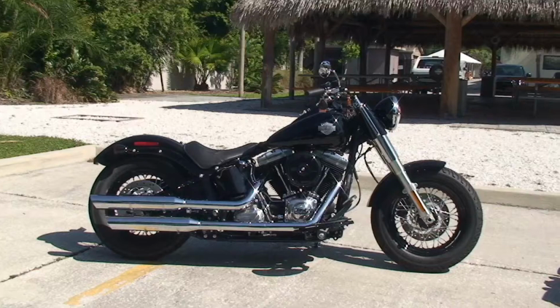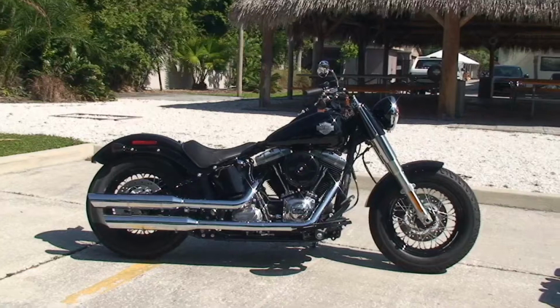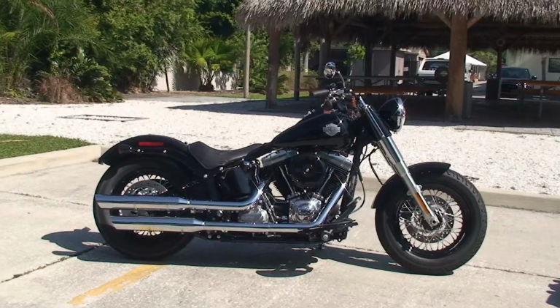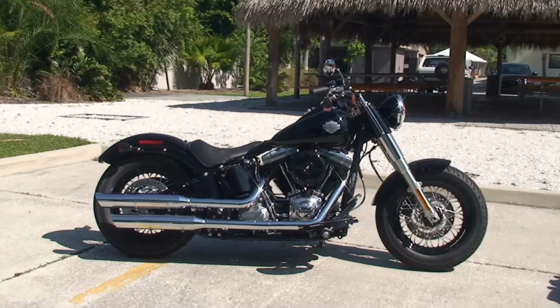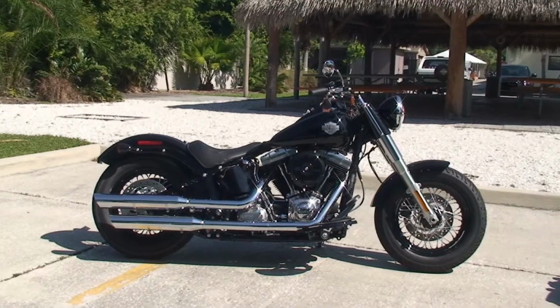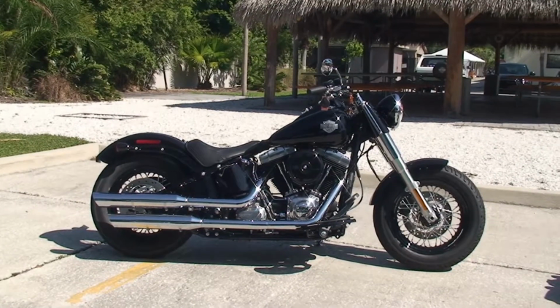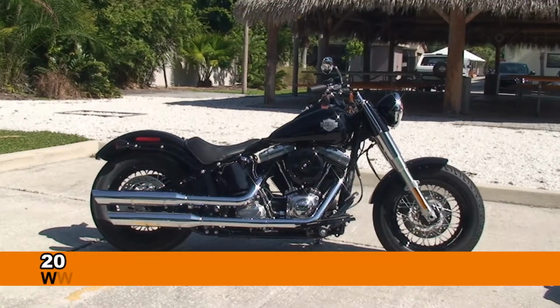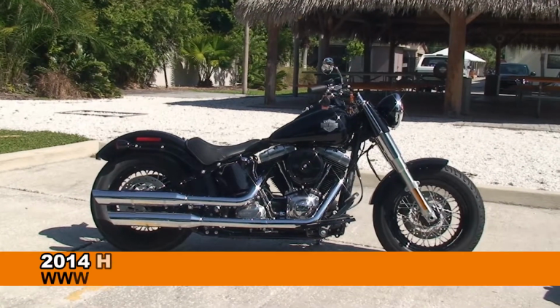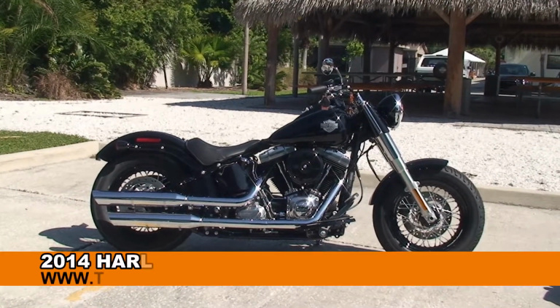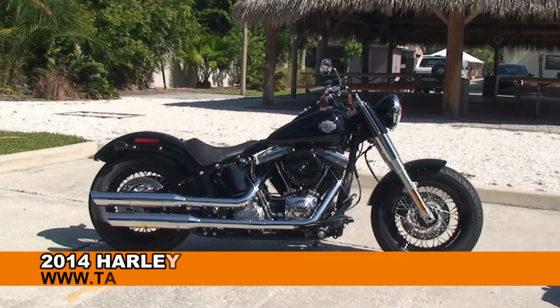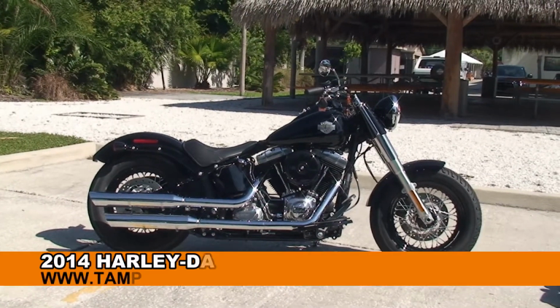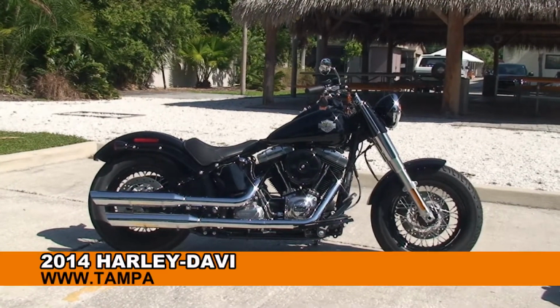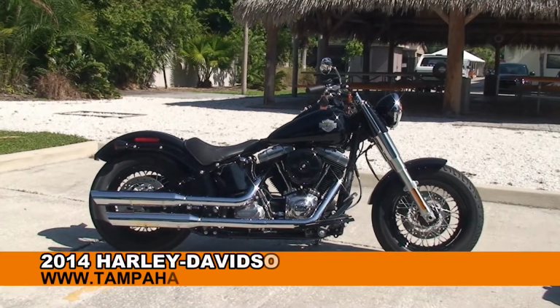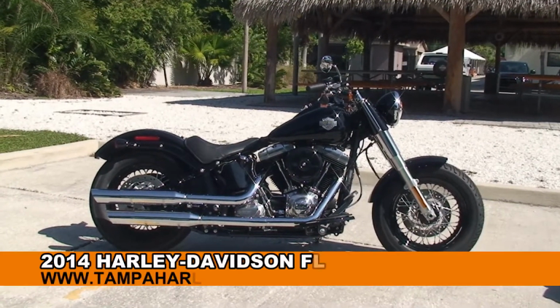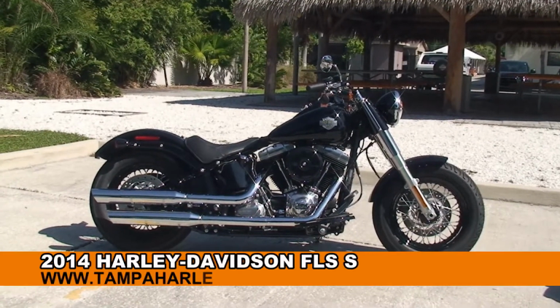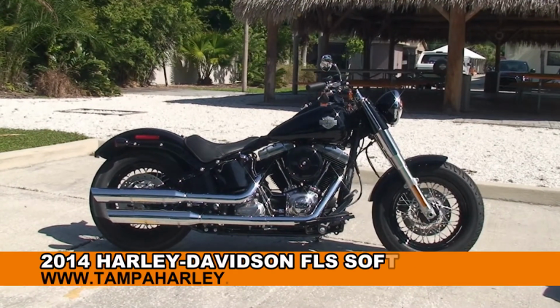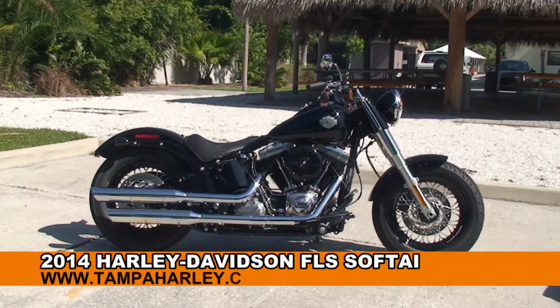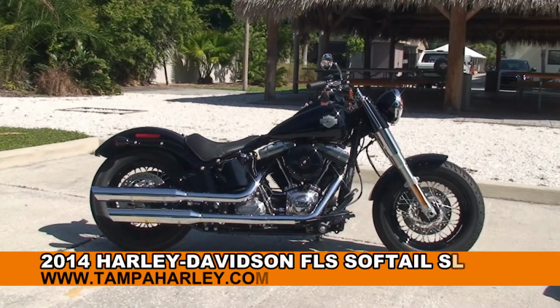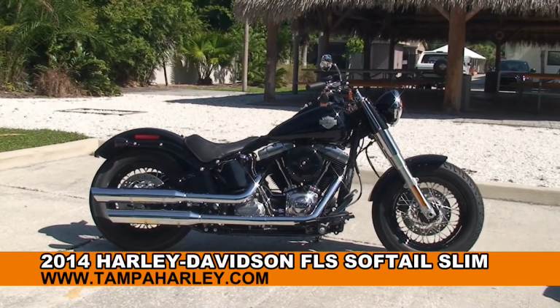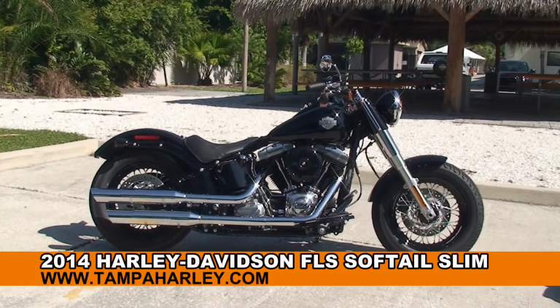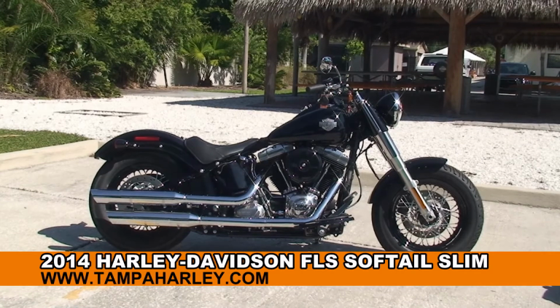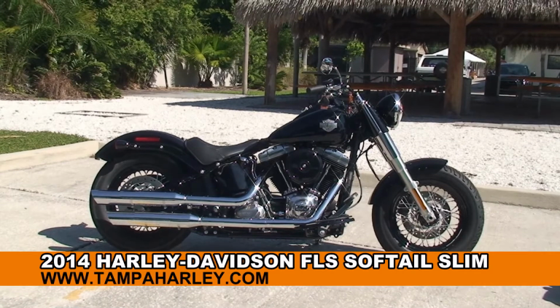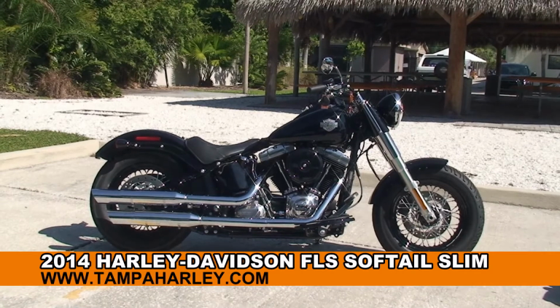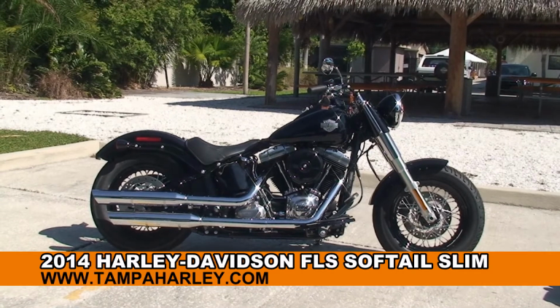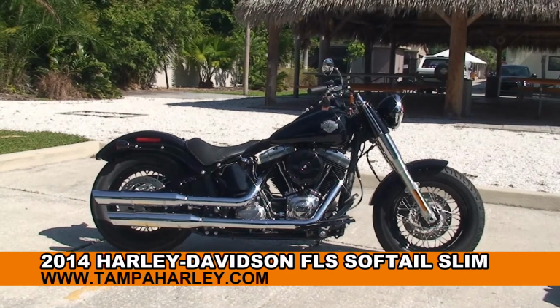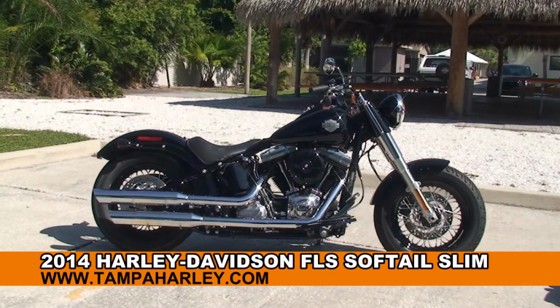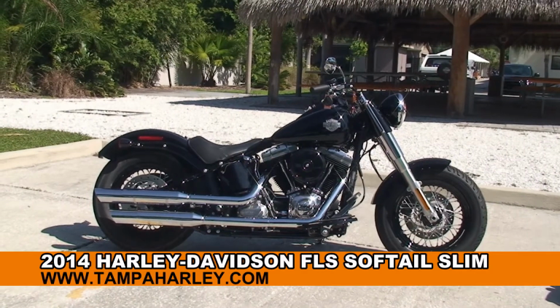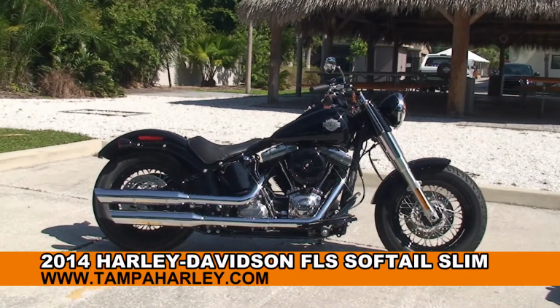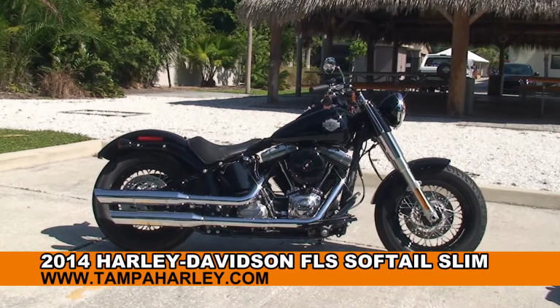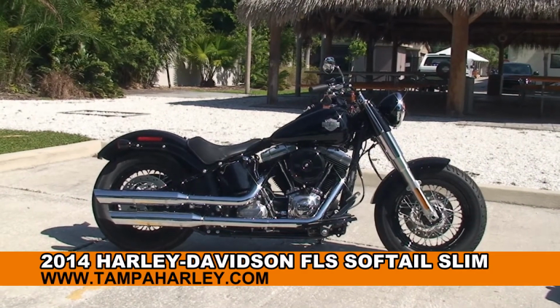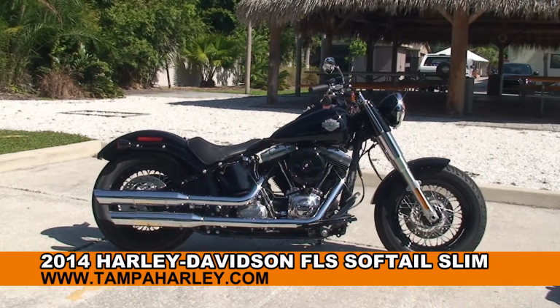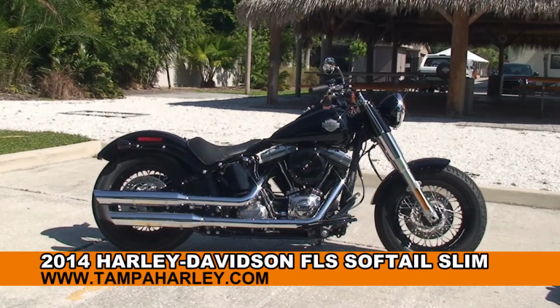Welcome everyone to the world famous Harley Davidson of Tampa. Today I've got for you this phenomenal brand new 2014 Softail Slim.